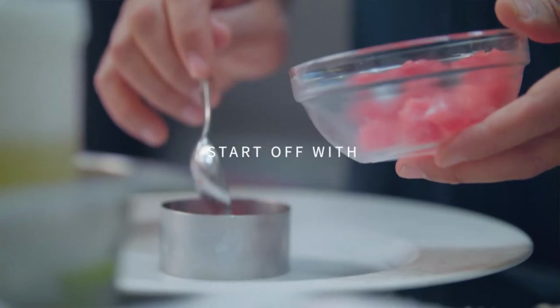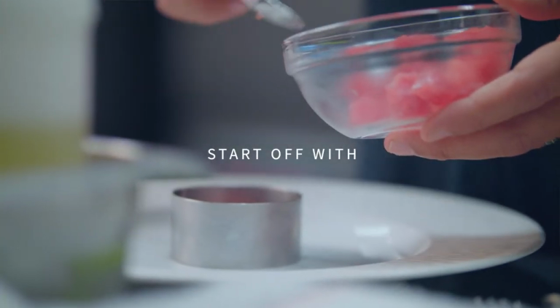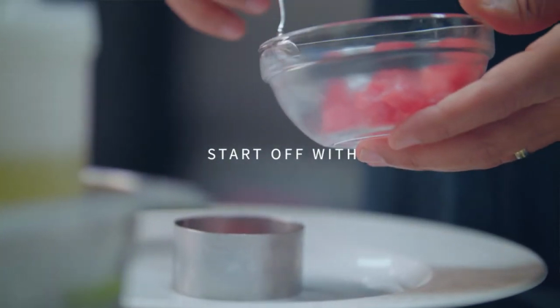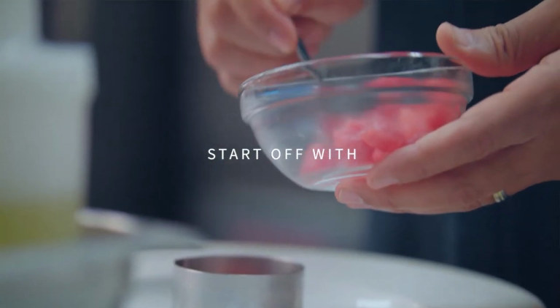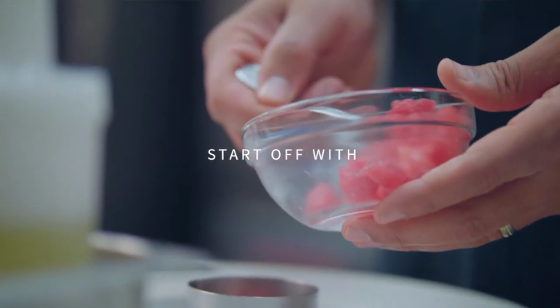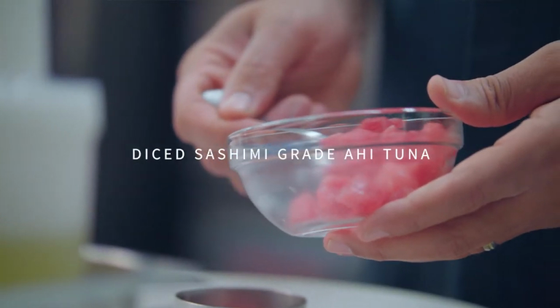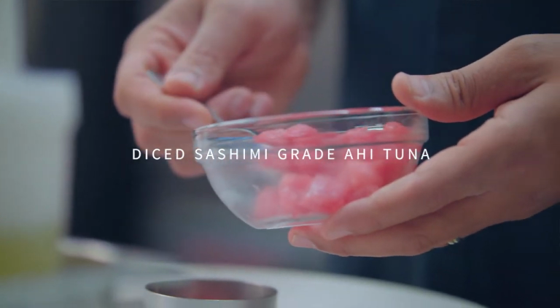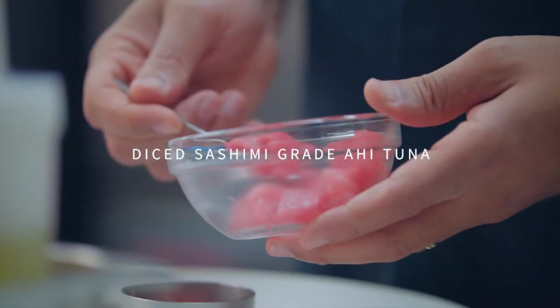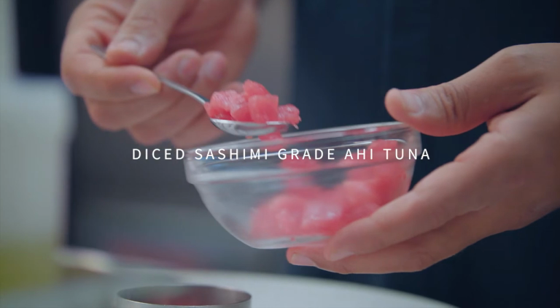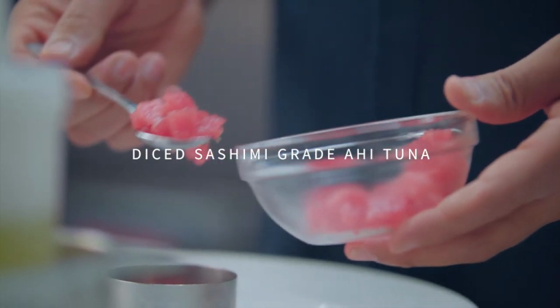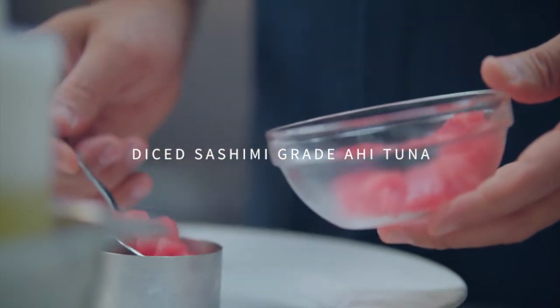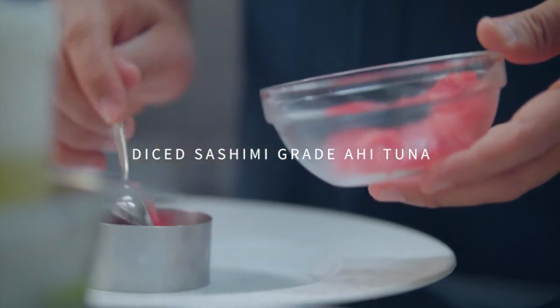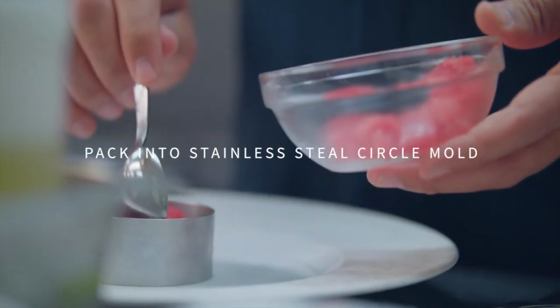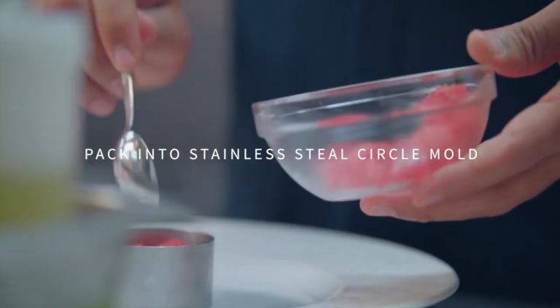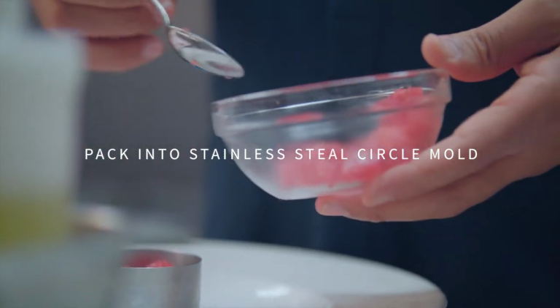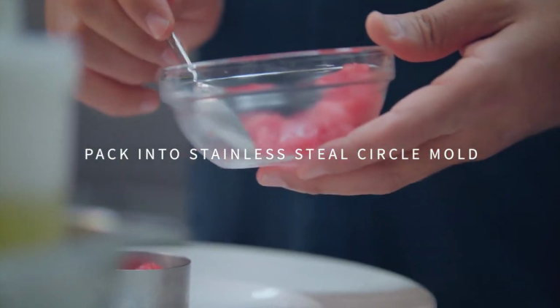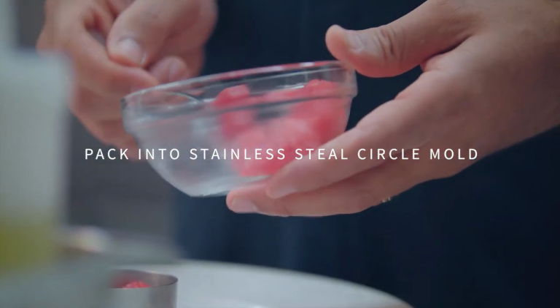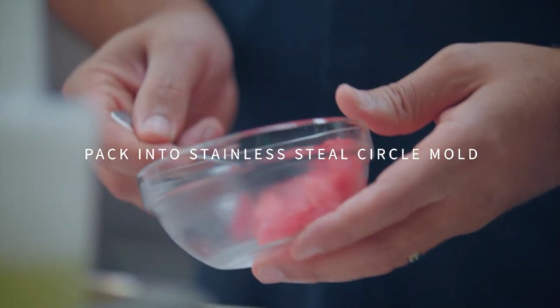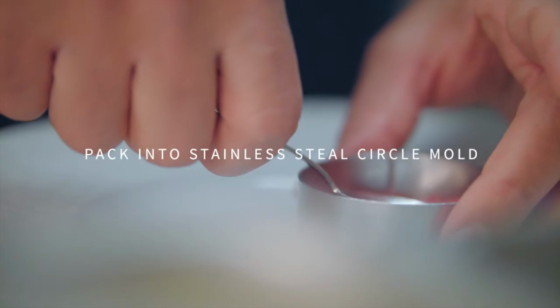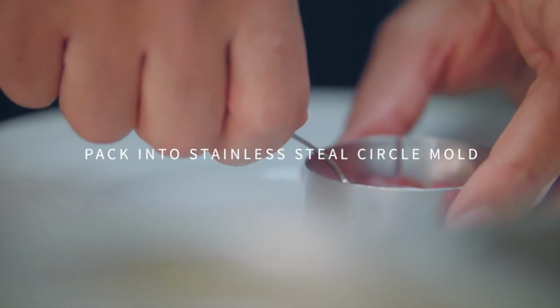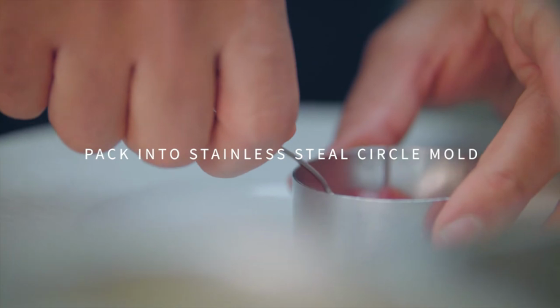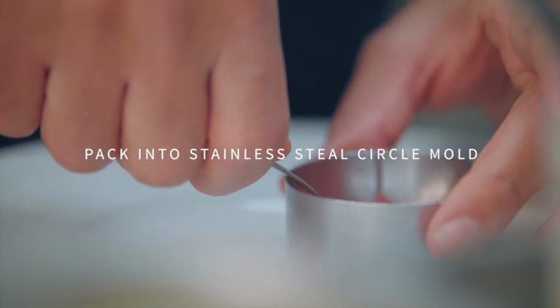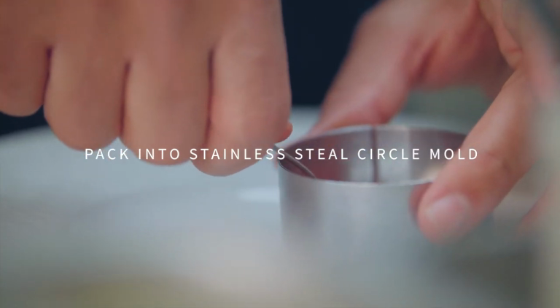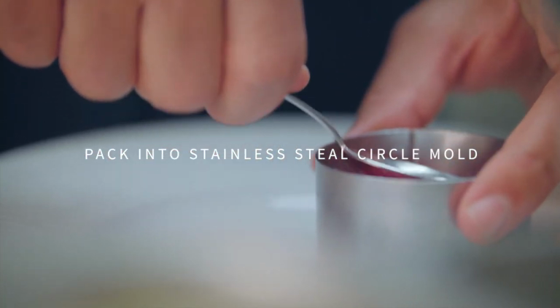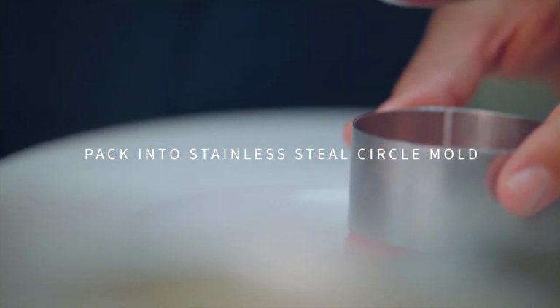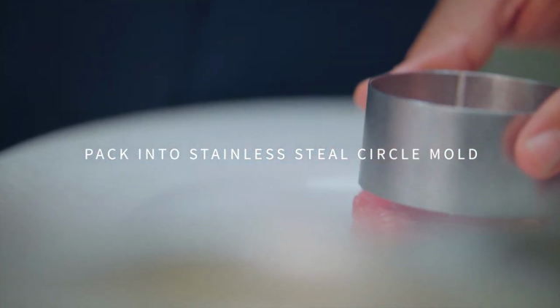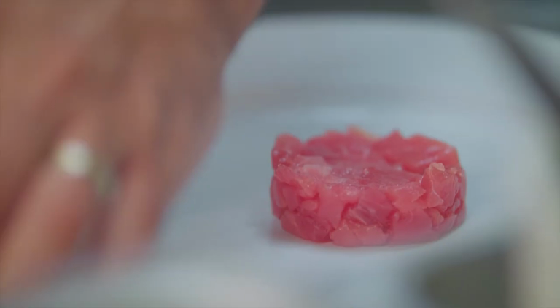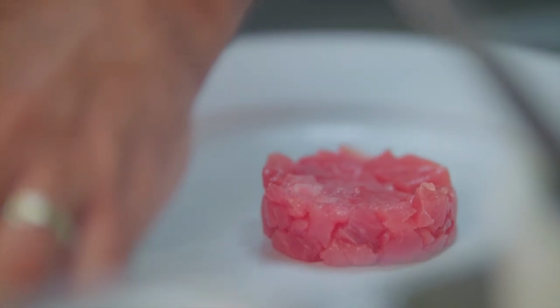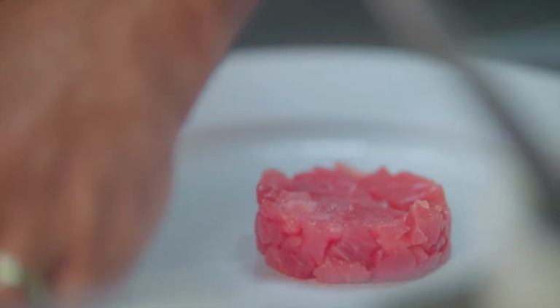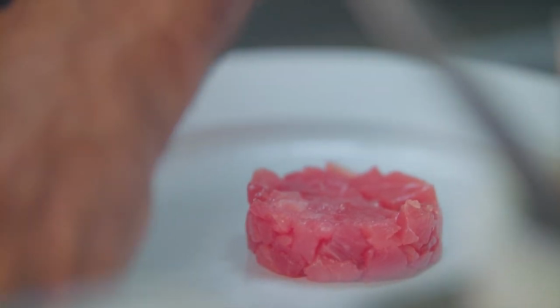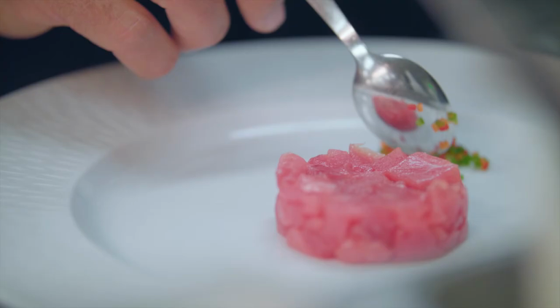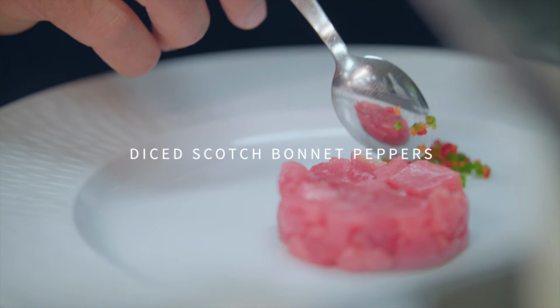We're going to go ahead and place our sashimi grade ahi tuna in this ring mold — you can use a cookie cutter as well. This is really for presentation; you could actually take all these ingredients, put them in a bowl, and mix it.